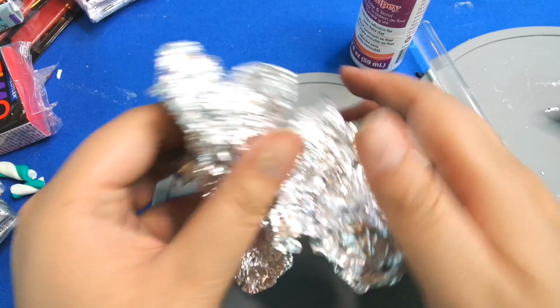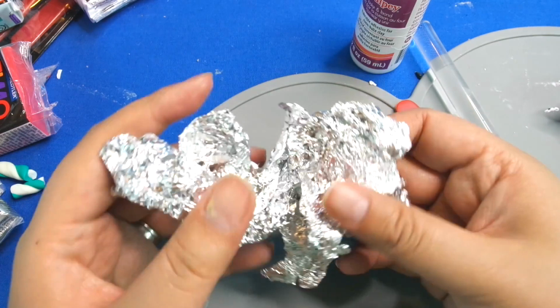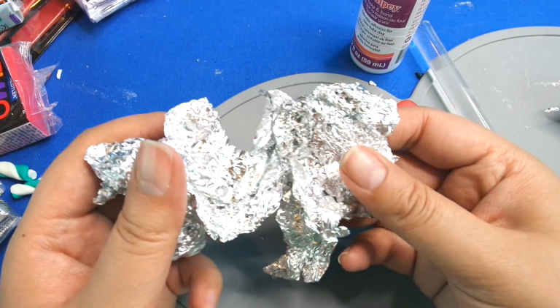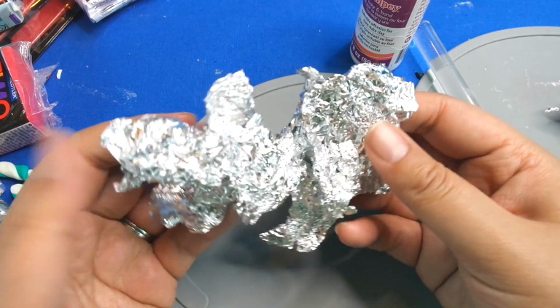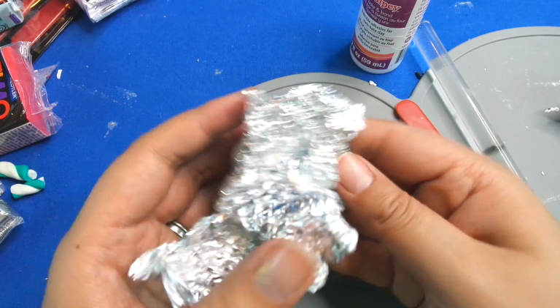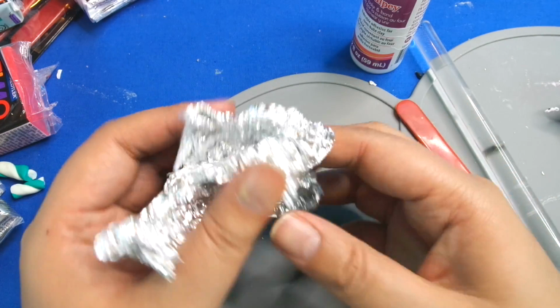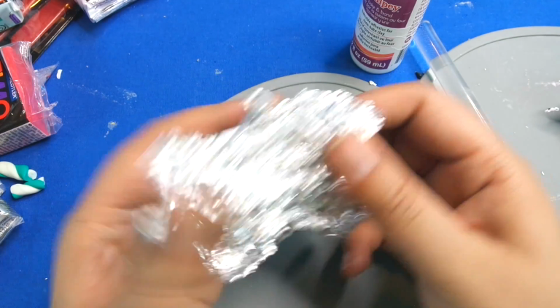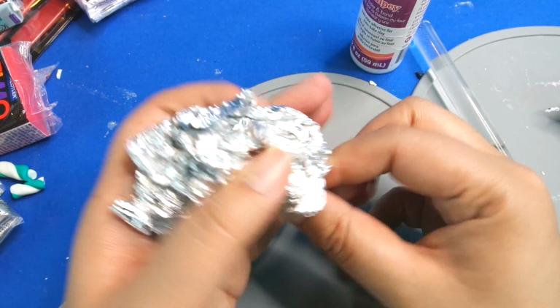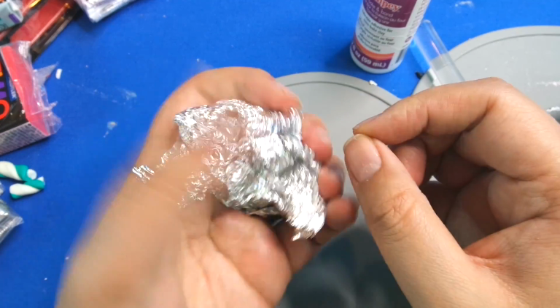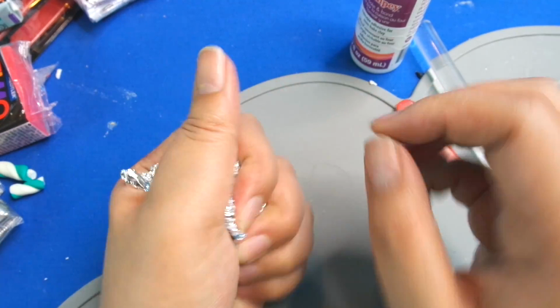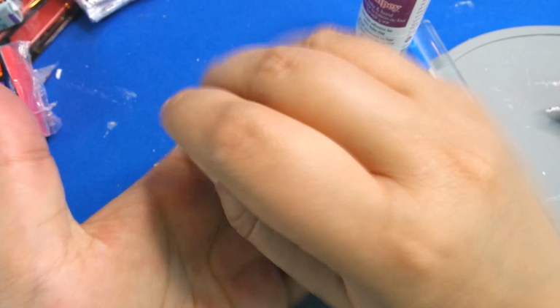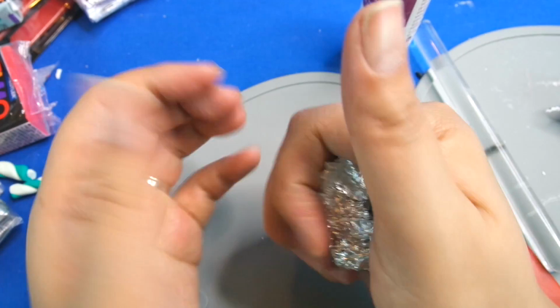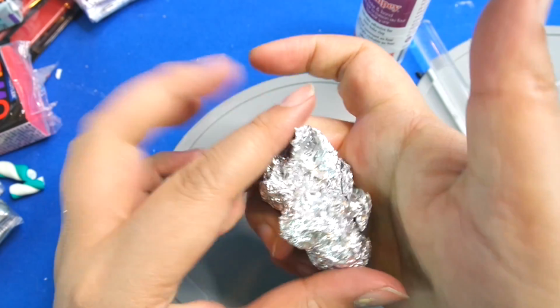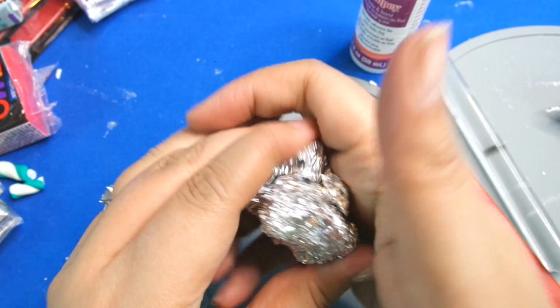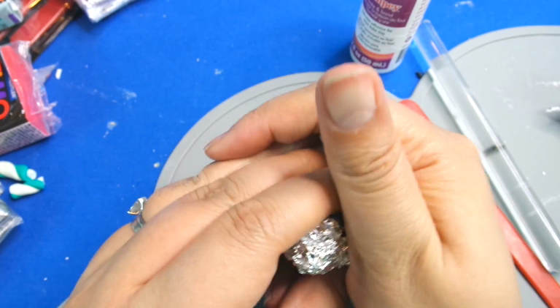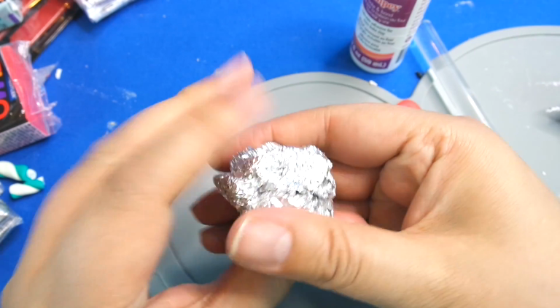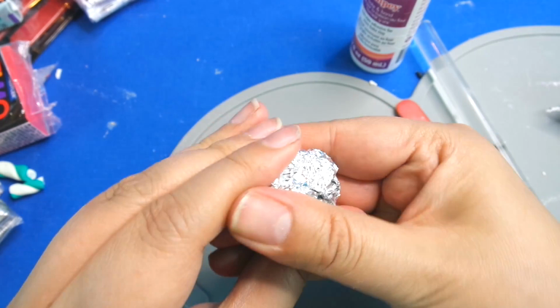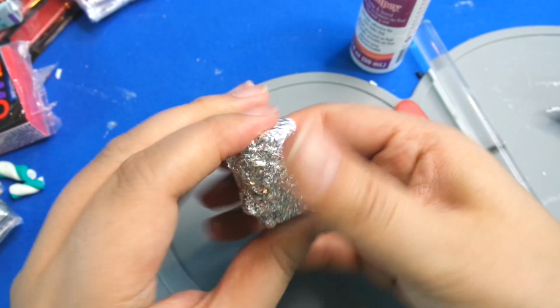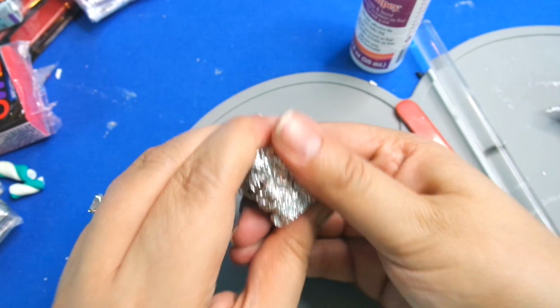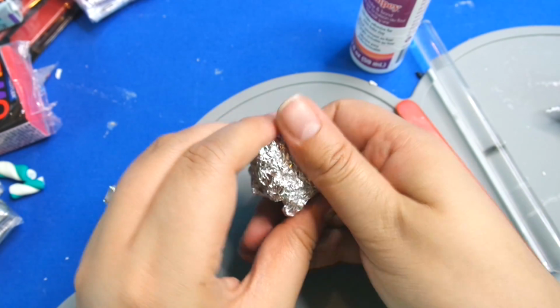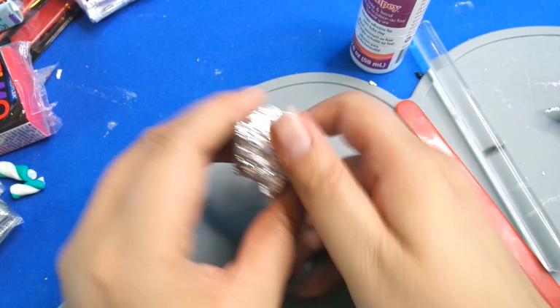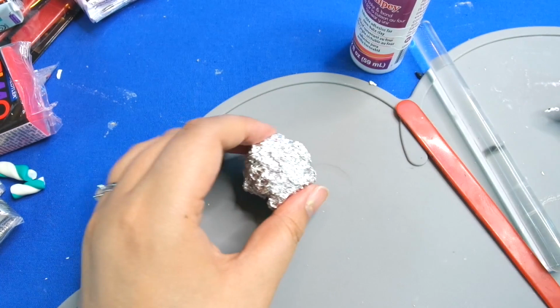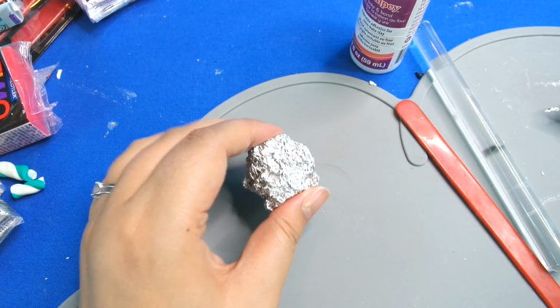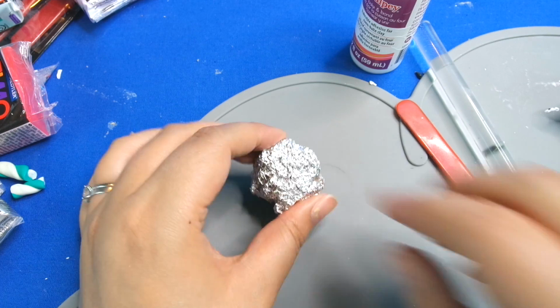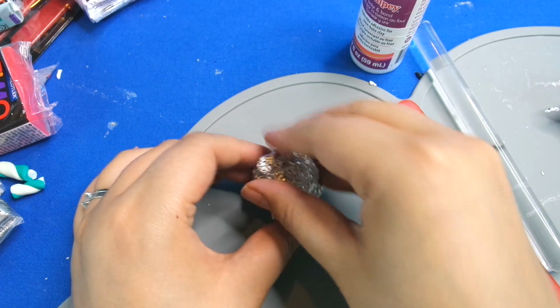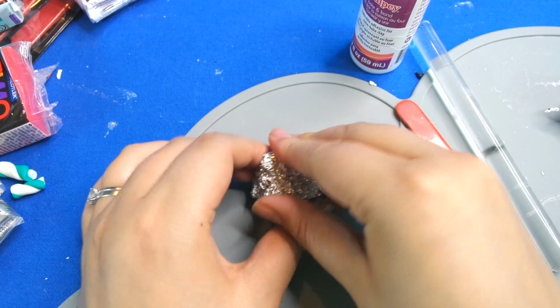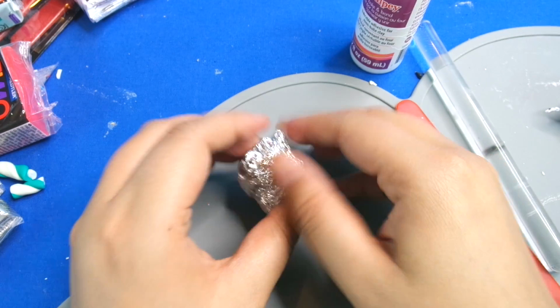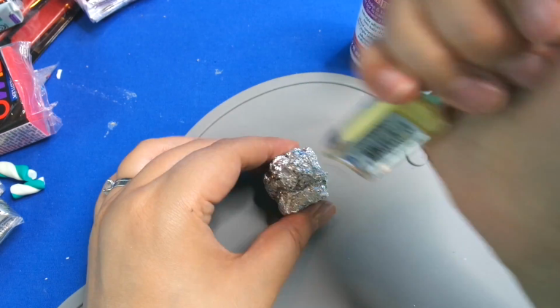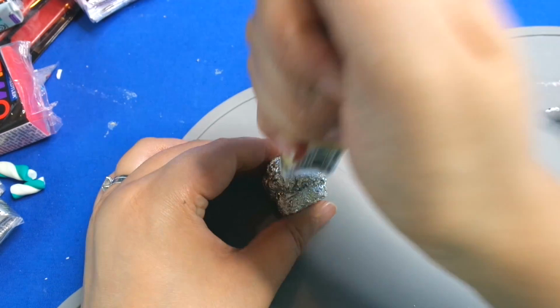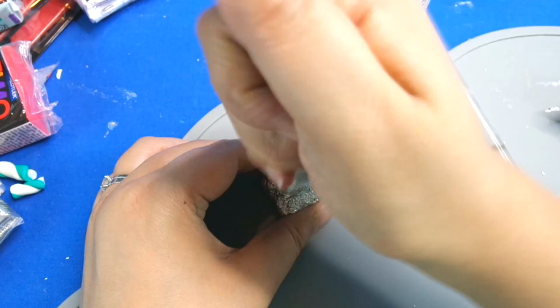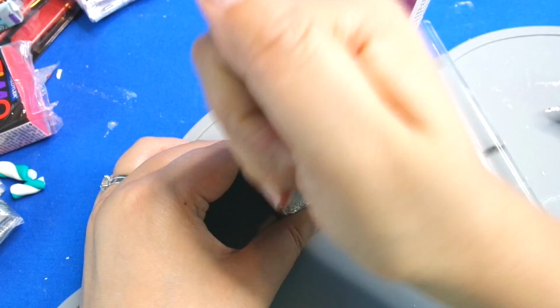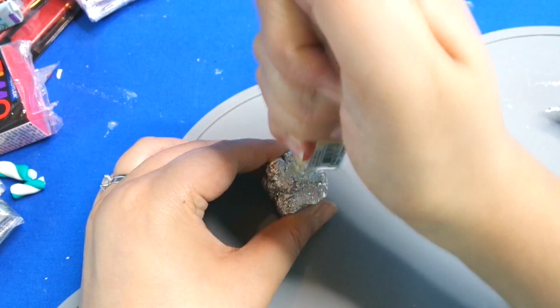Hi guys, today we're making another Numberblocks inspired video, and today it's going to be number 12. Now there isn't a real number block 12 yet — the show hasn't got past number 10 — so we're going to have to design this one by ourselves.